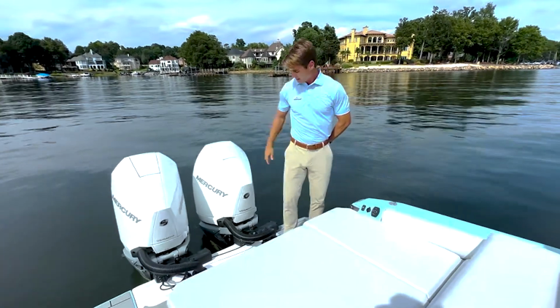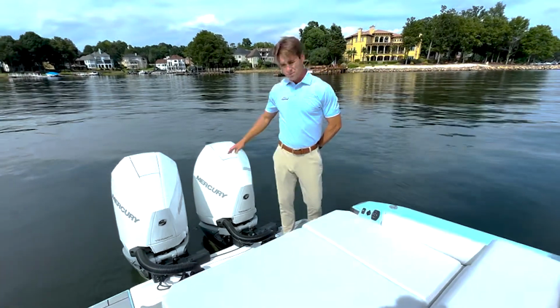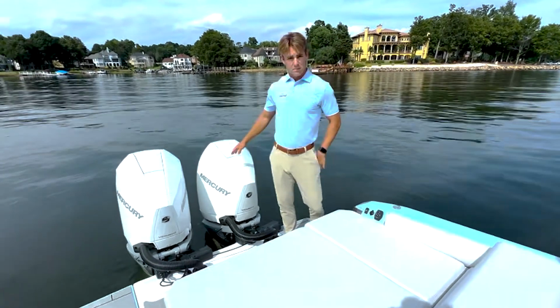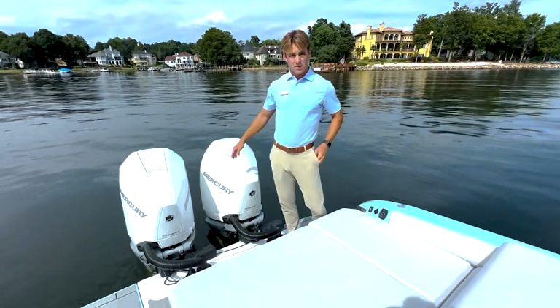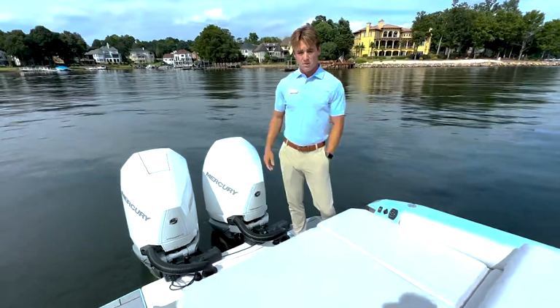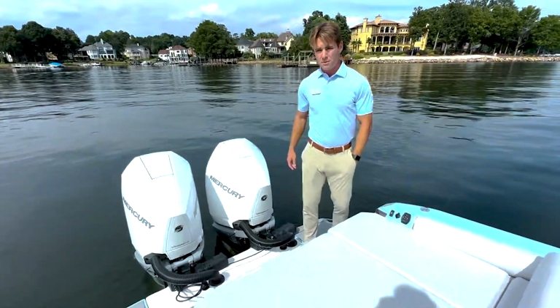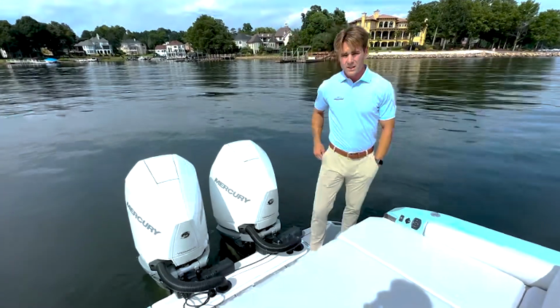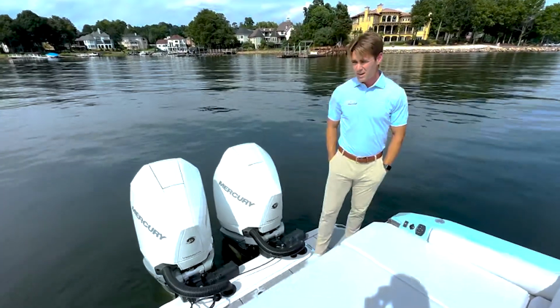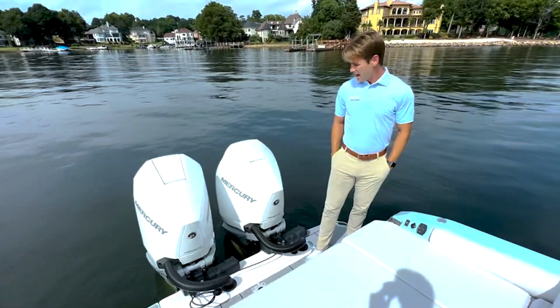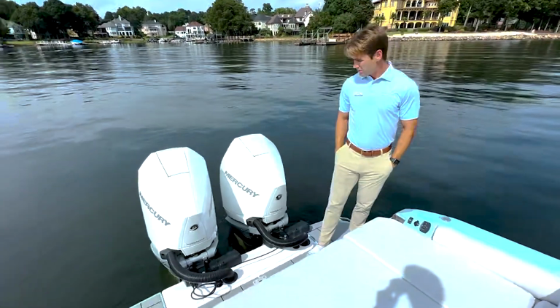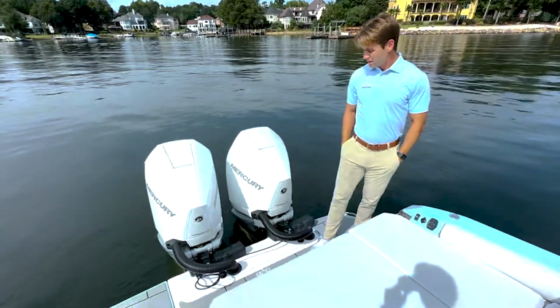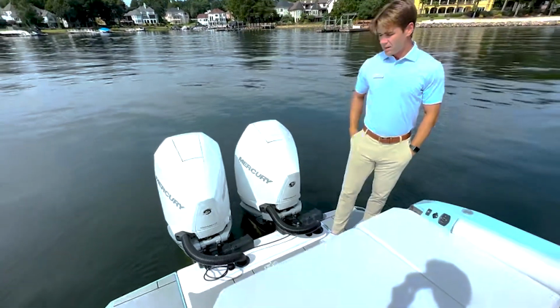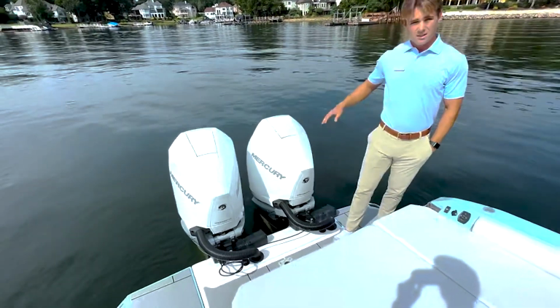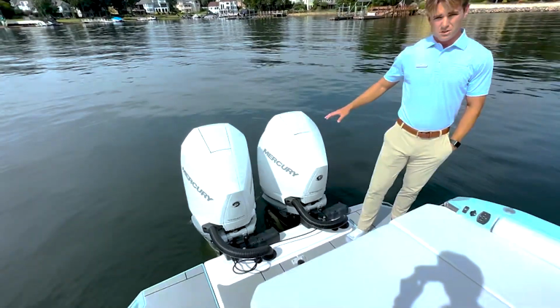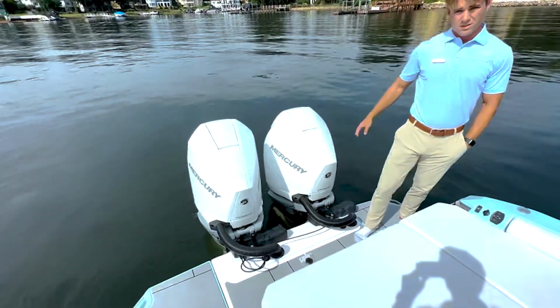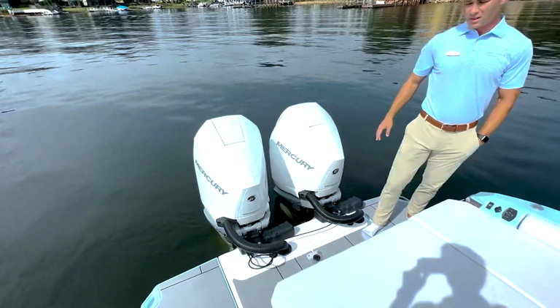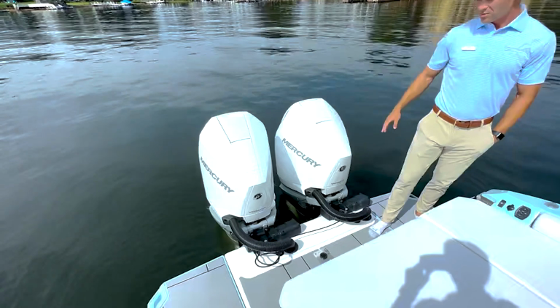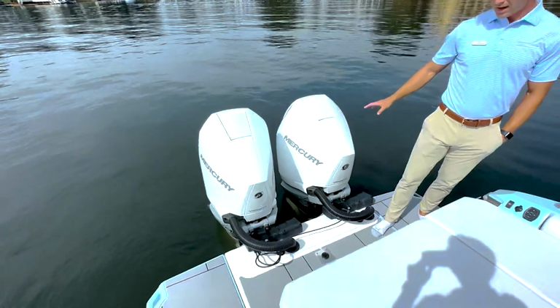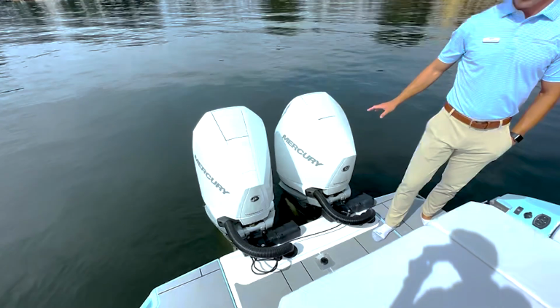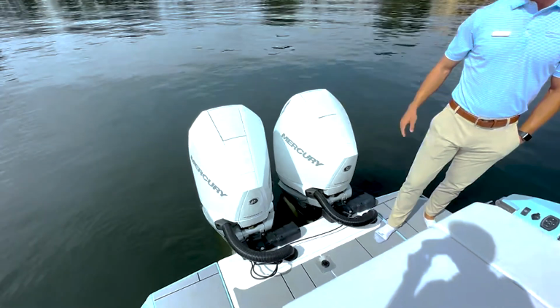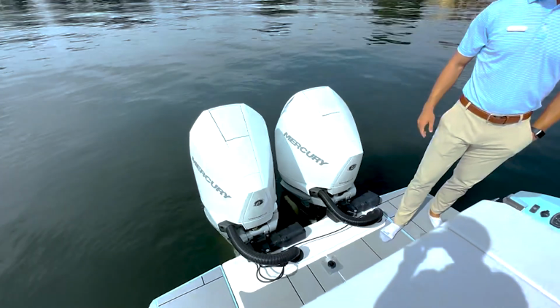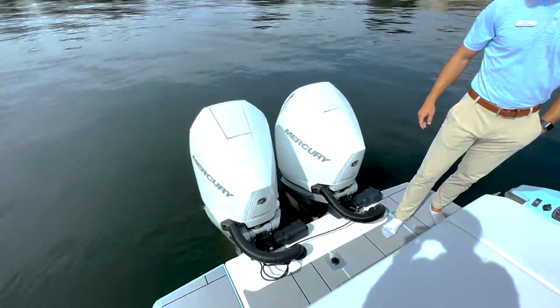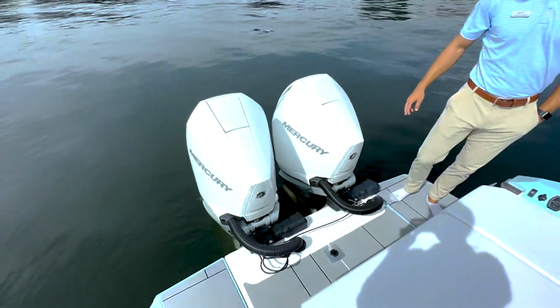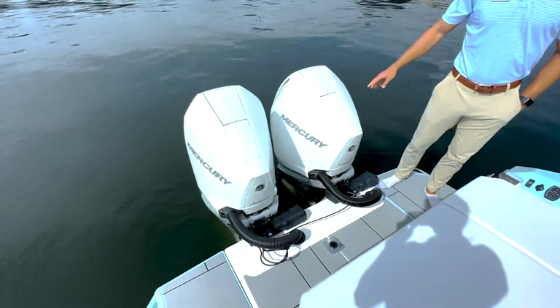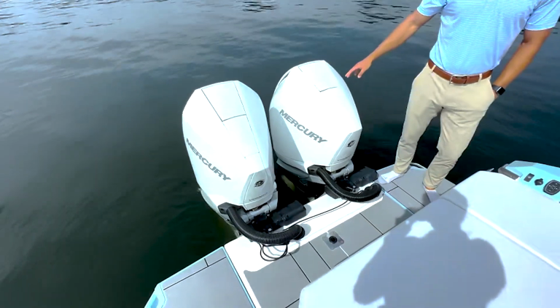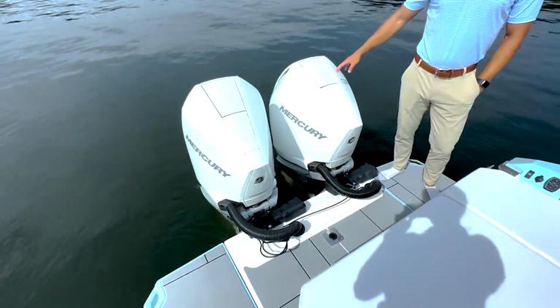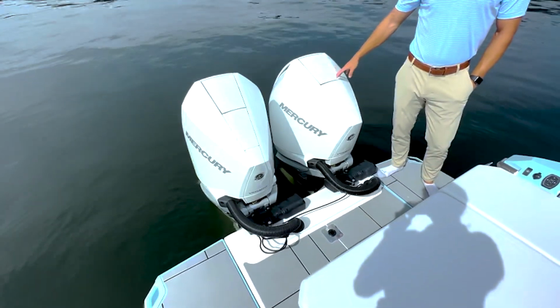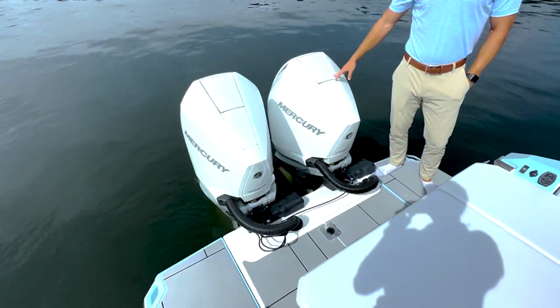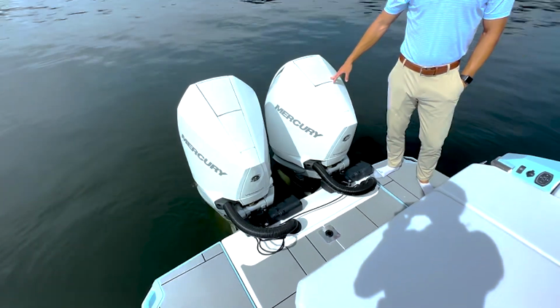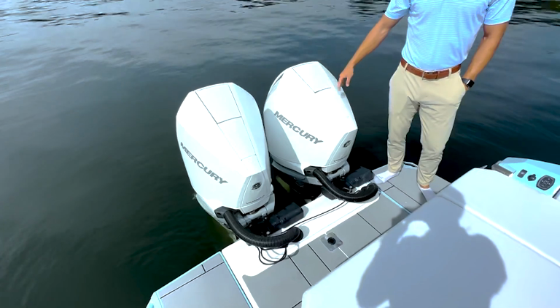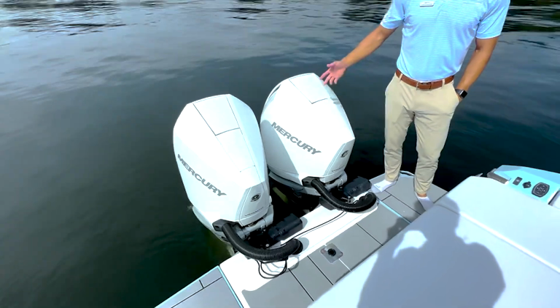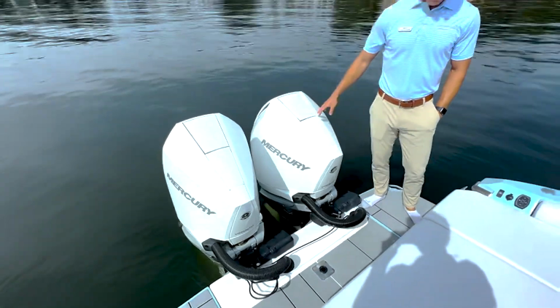This particular boat is equipped with 250 V8 Merc outboards. It is equipped with joystick, though you don't have to equip it with joystick. You can also equip it with a 400 V10, depending on how you like to boat.